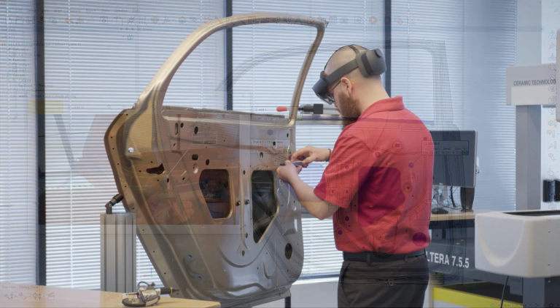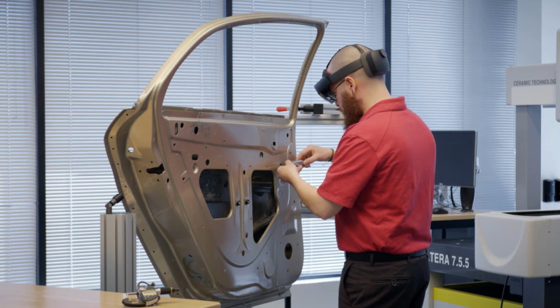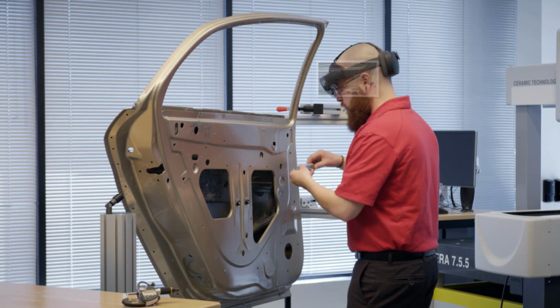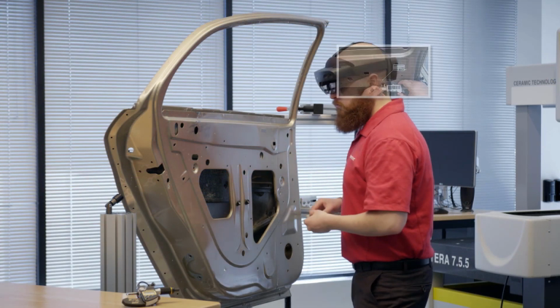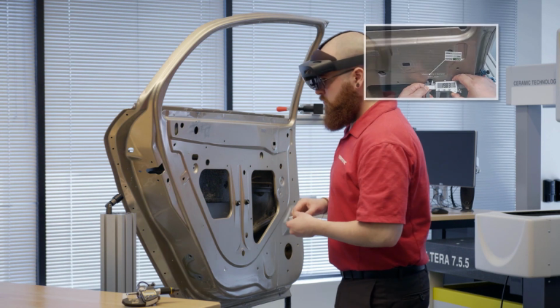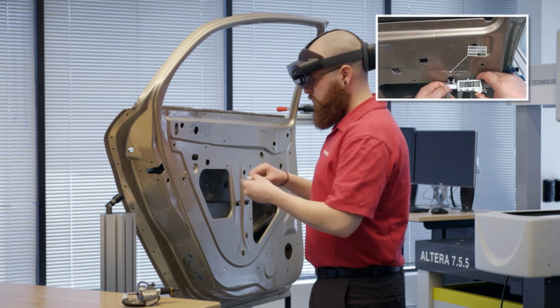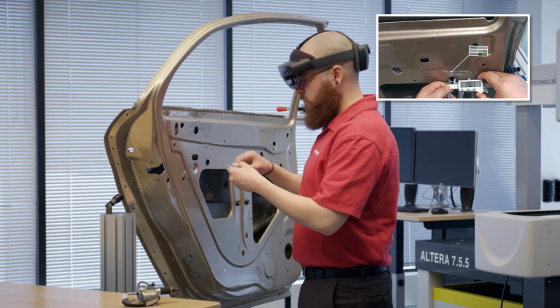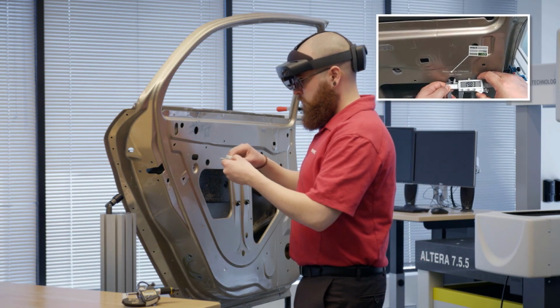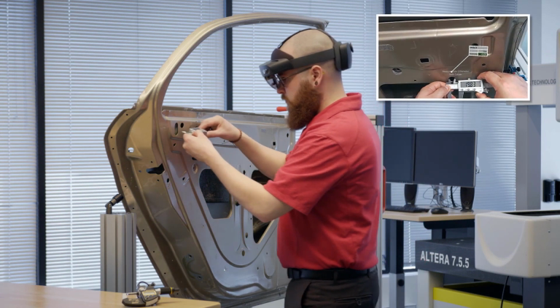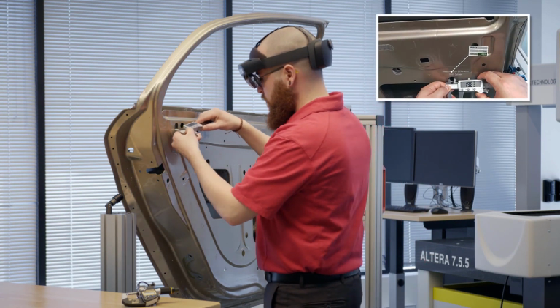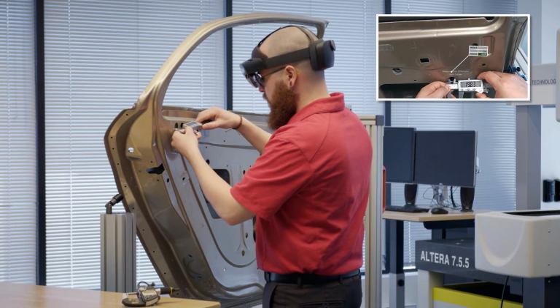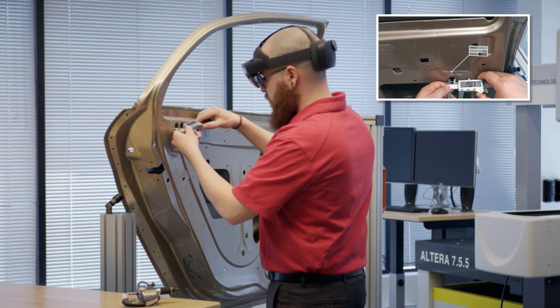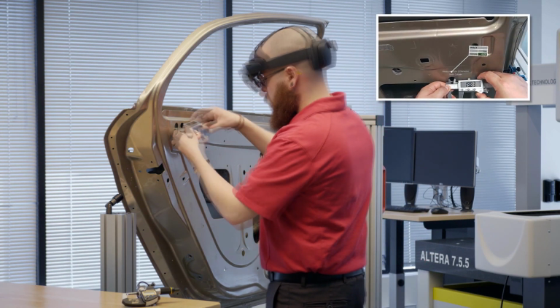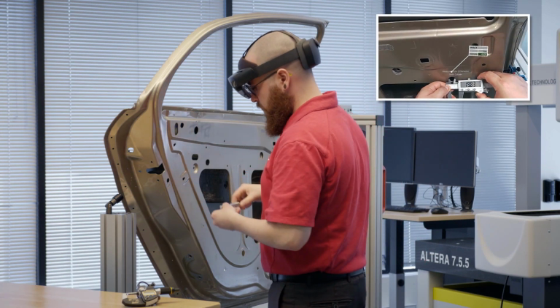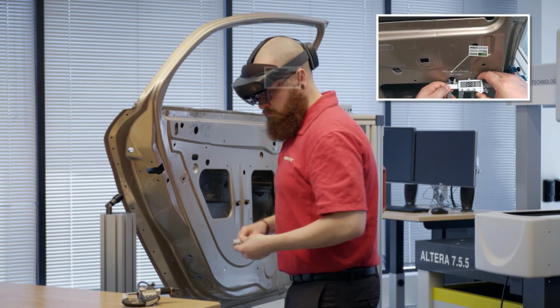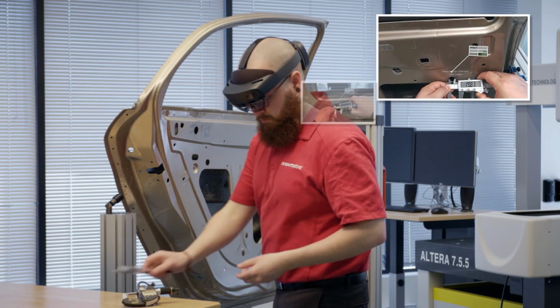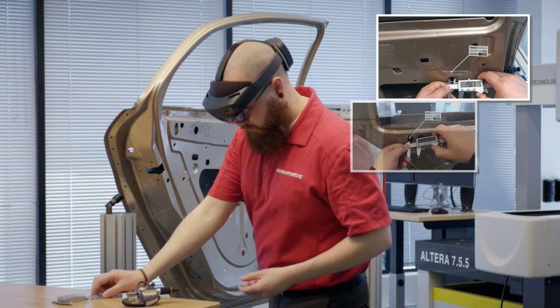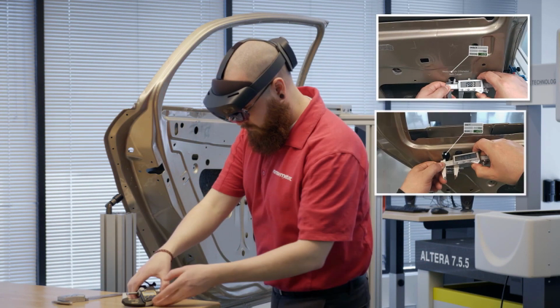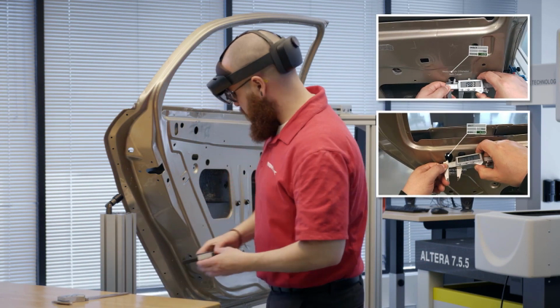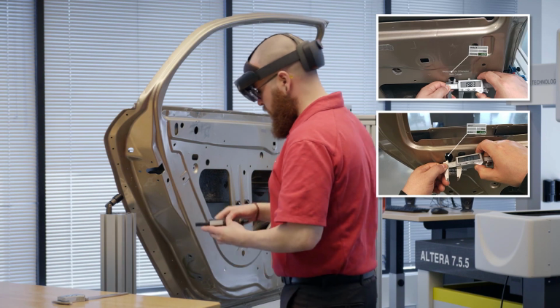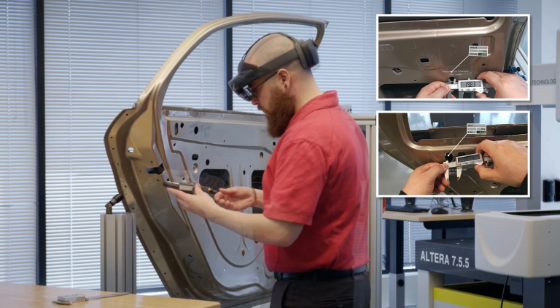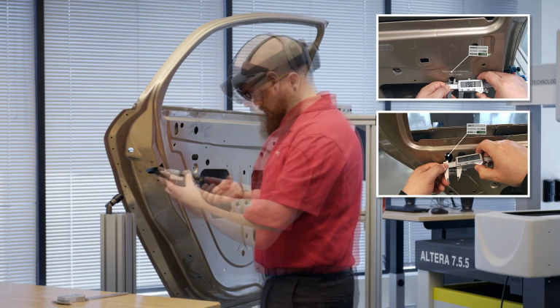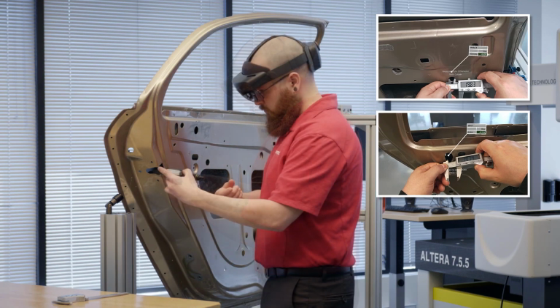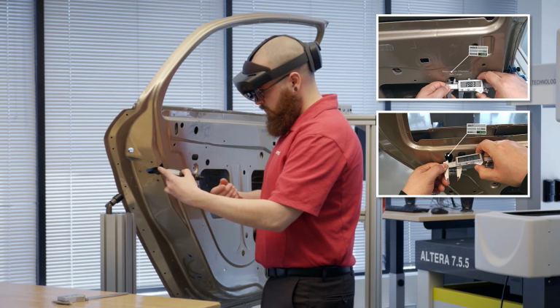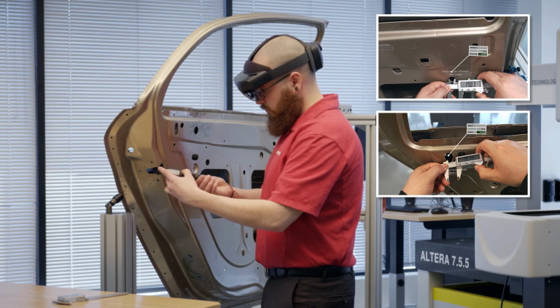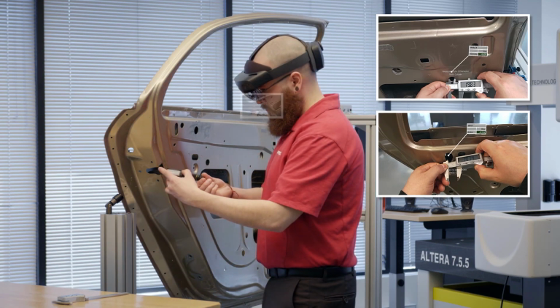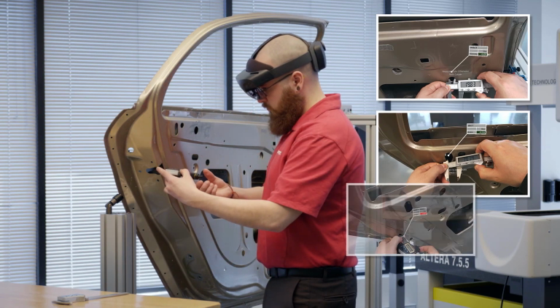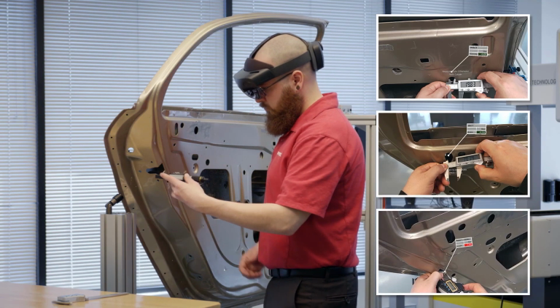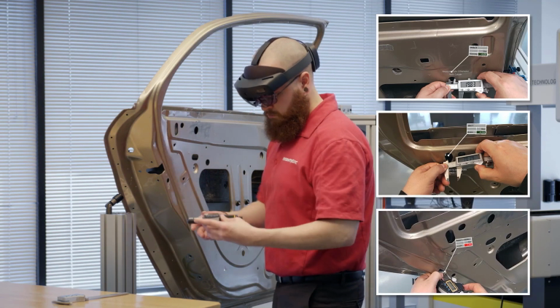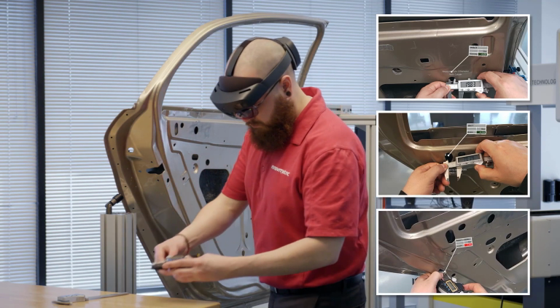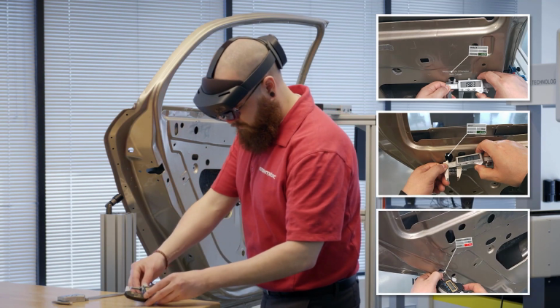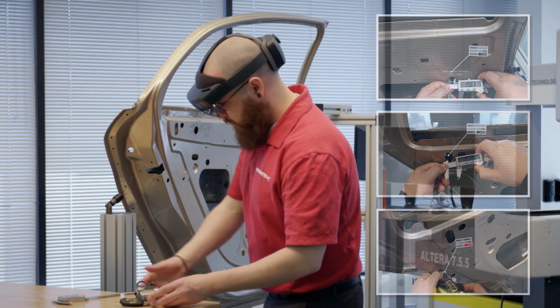With Polyworks AR 2021, you get unmatched guidance and traceability when measuring with digital gauges.